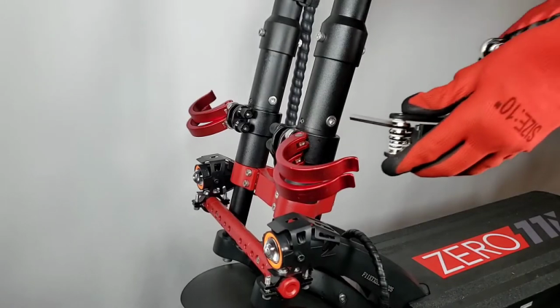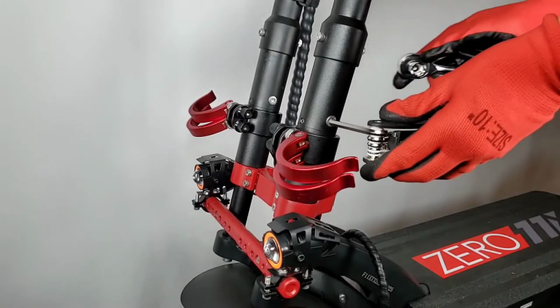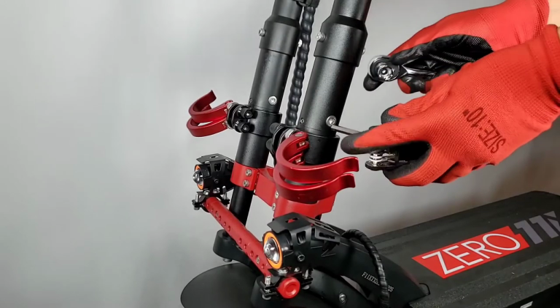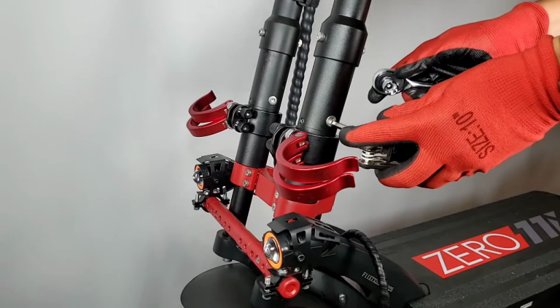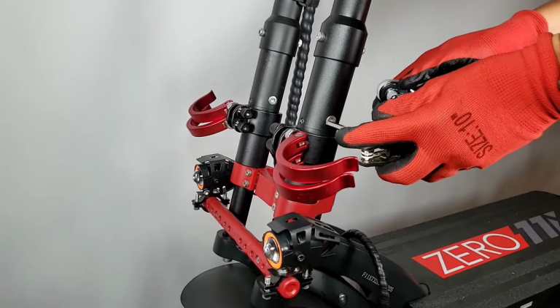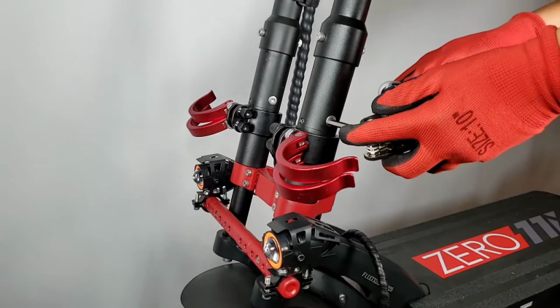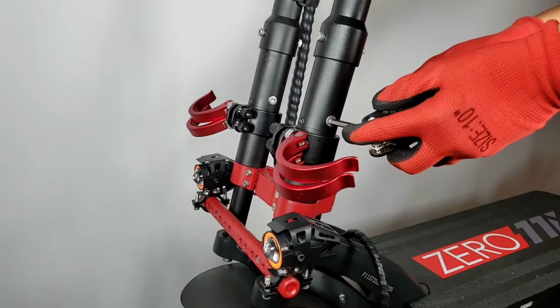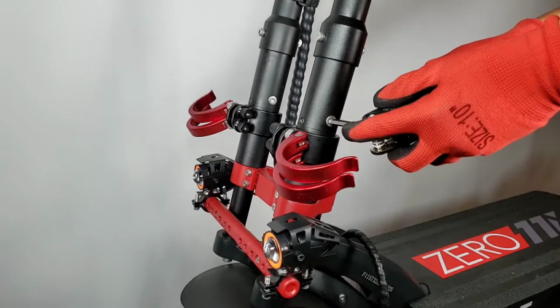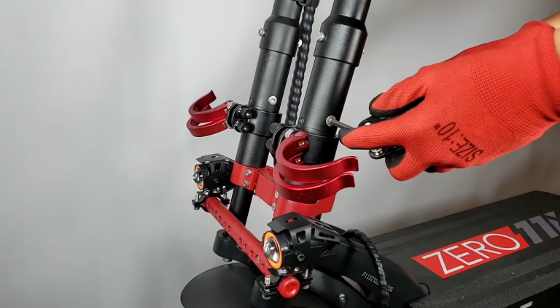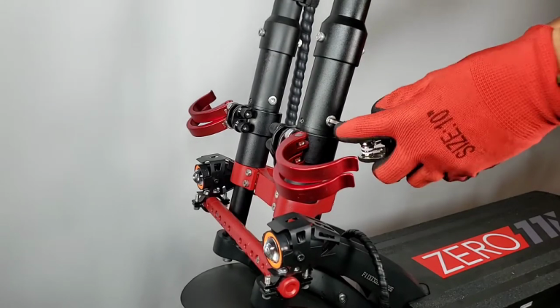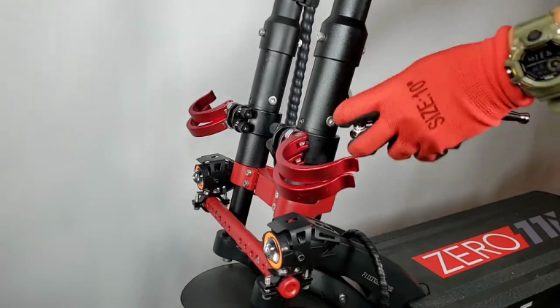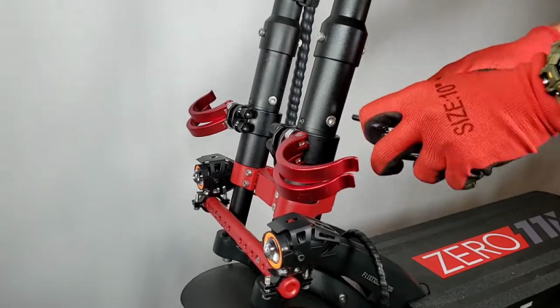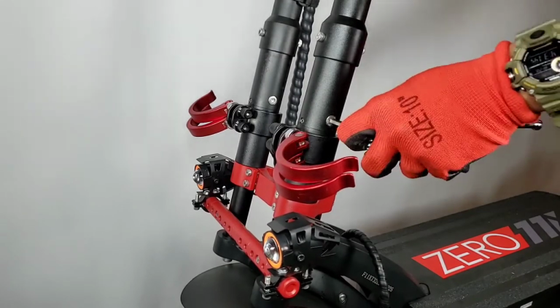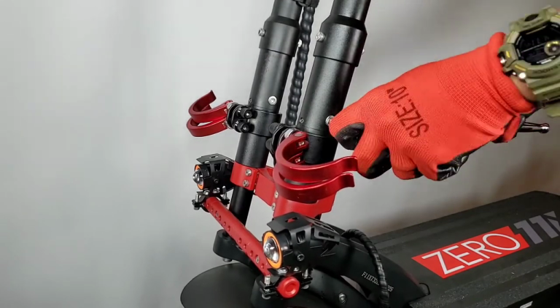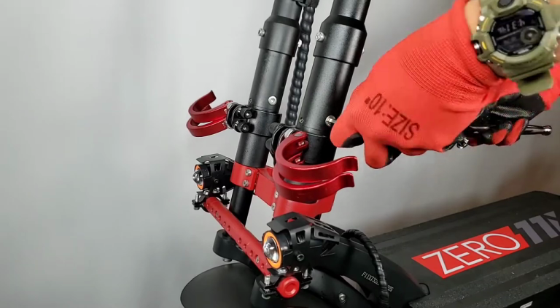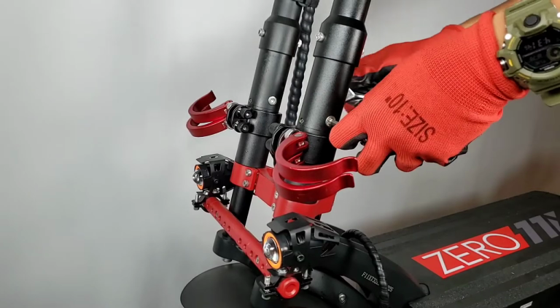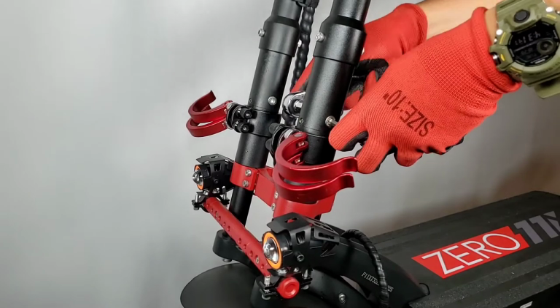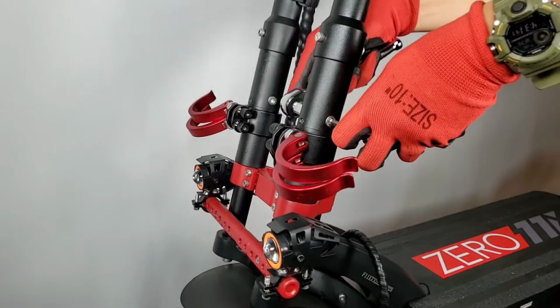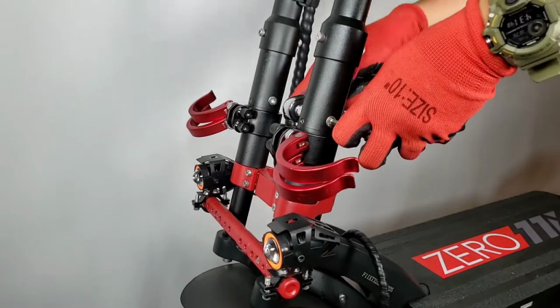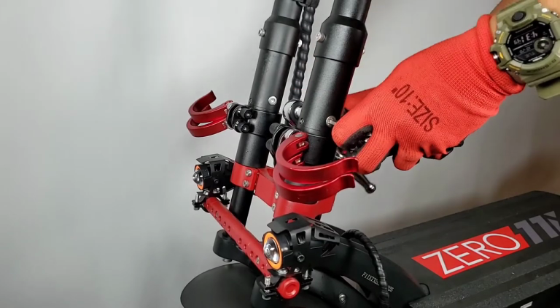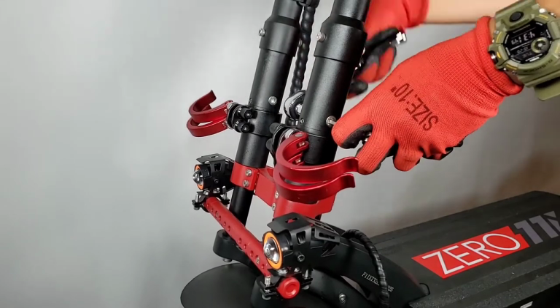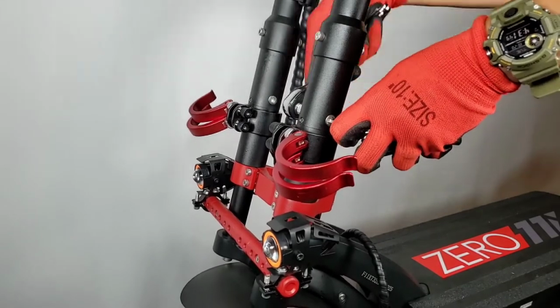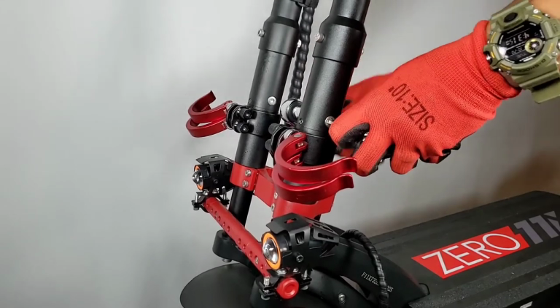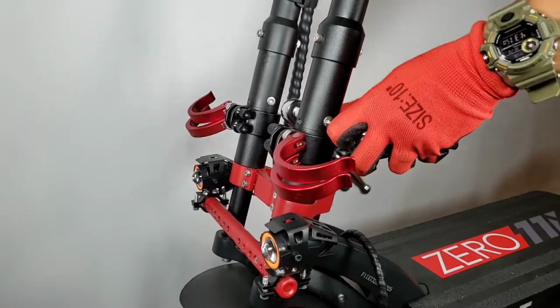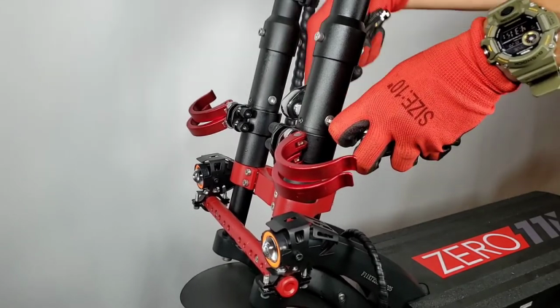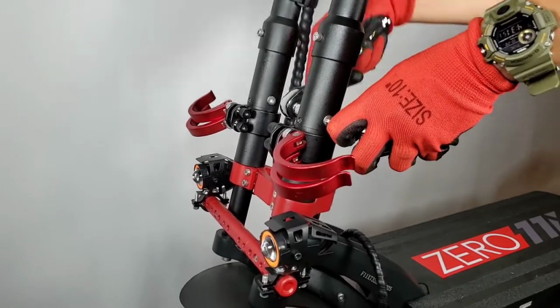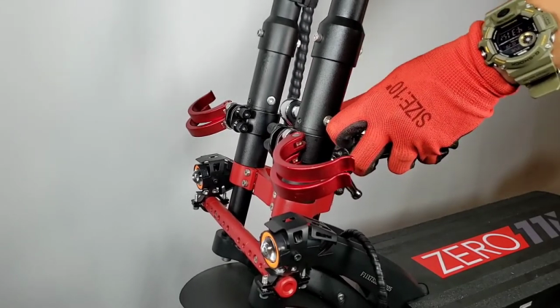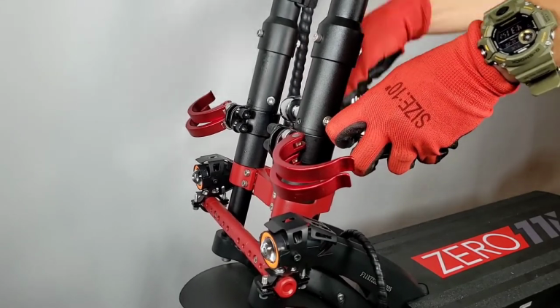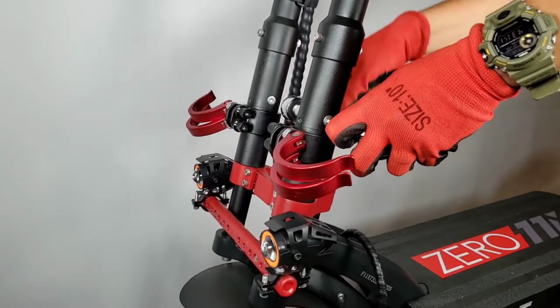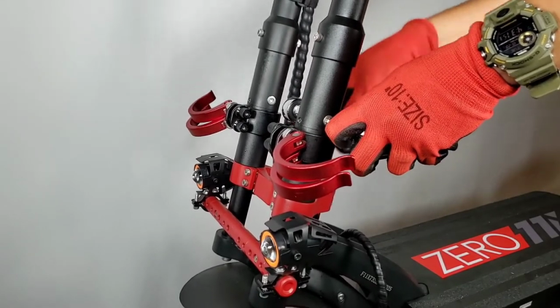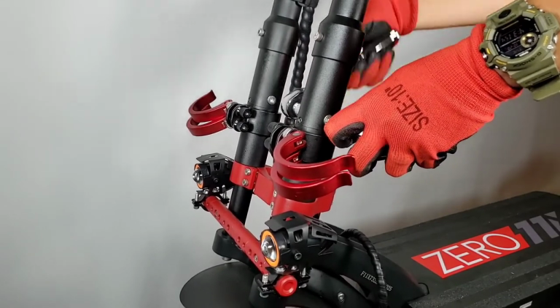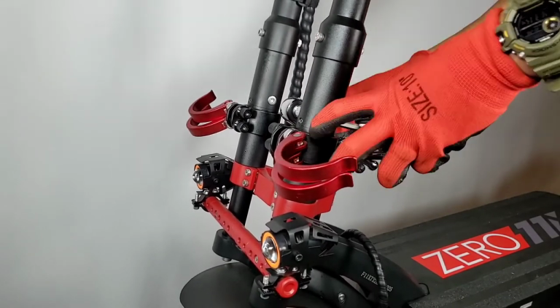We are going to start by removing the two bolts that attach our dual posts to the base of our scooter.